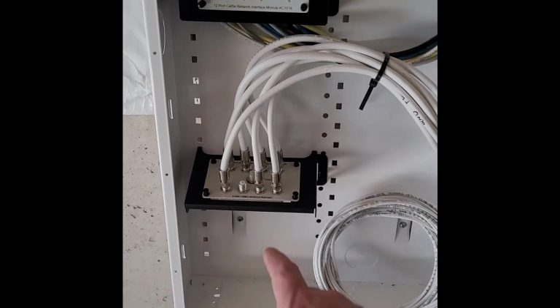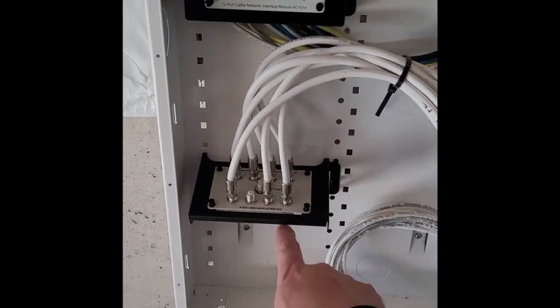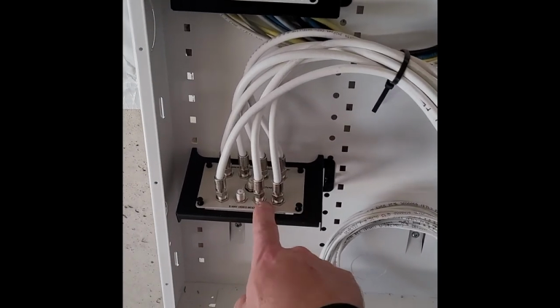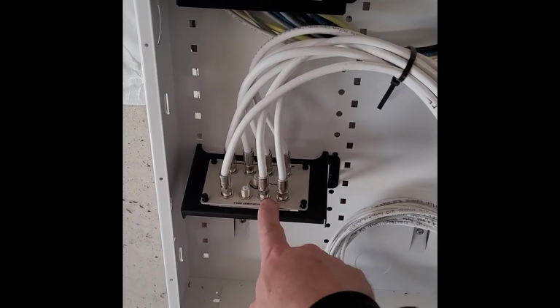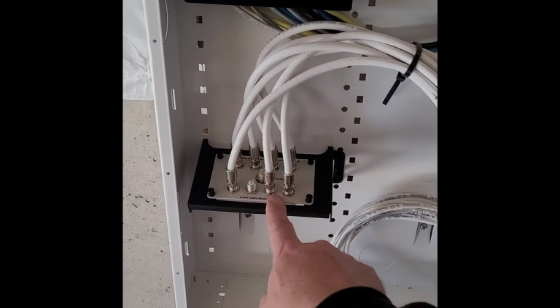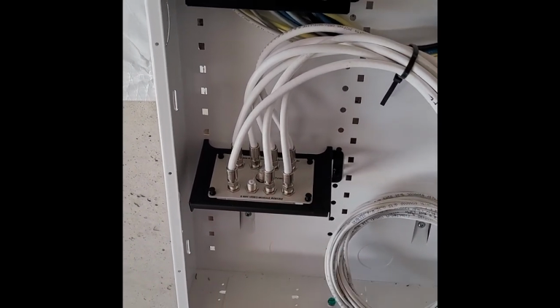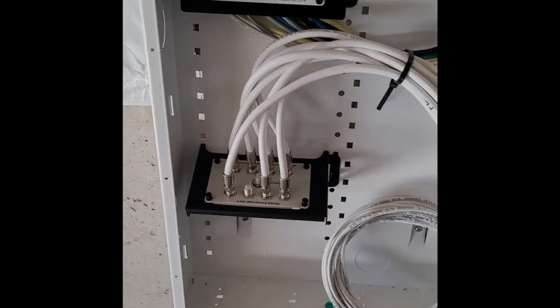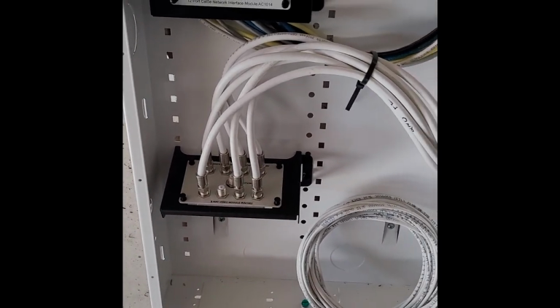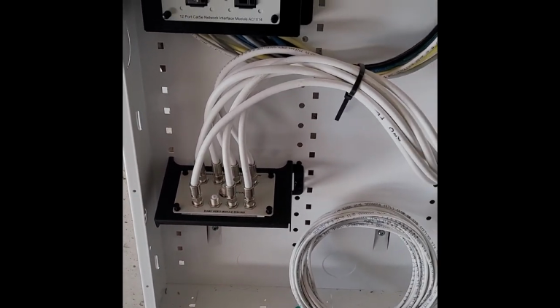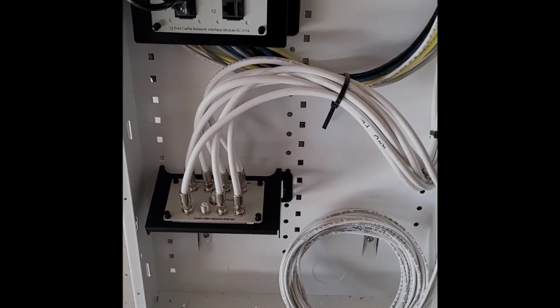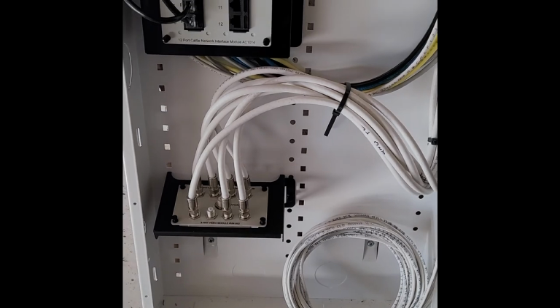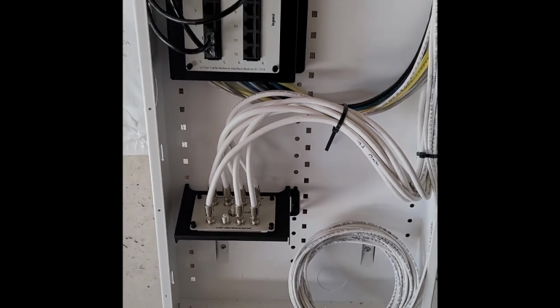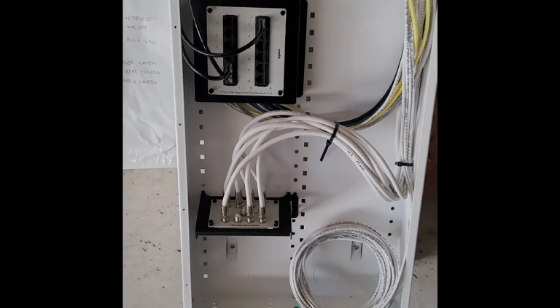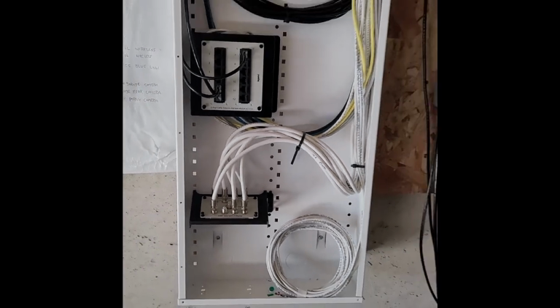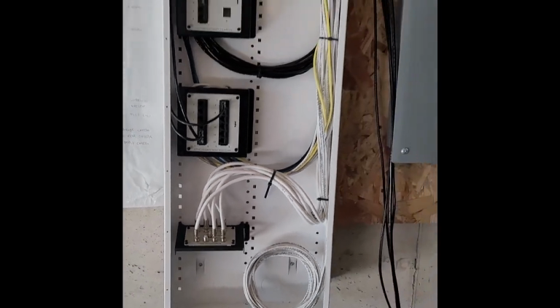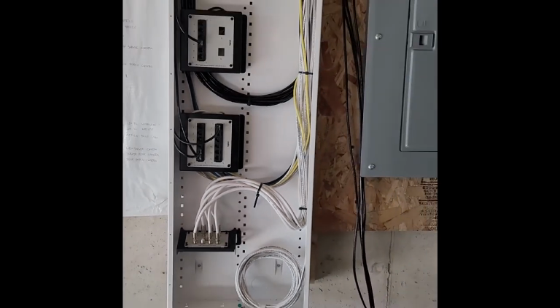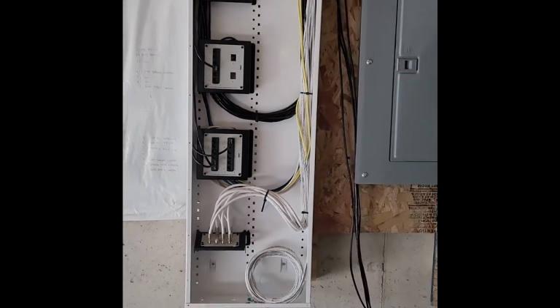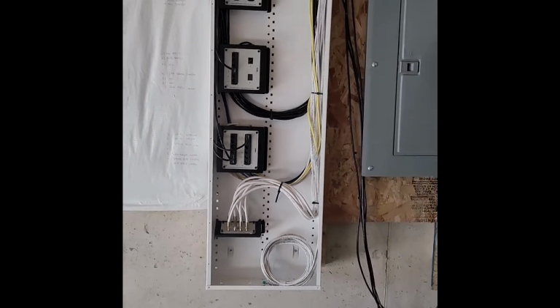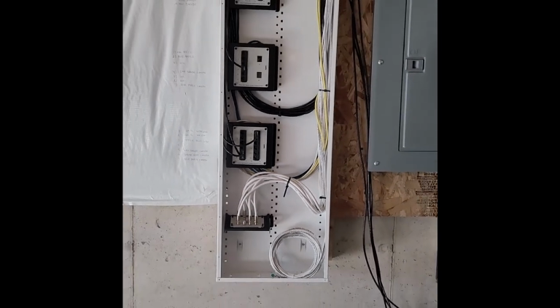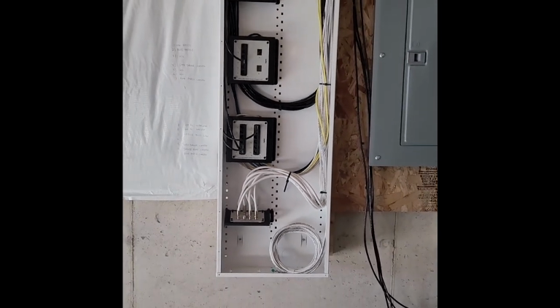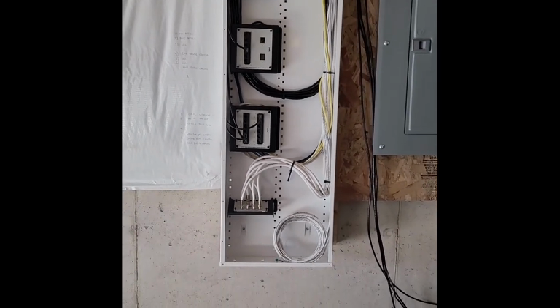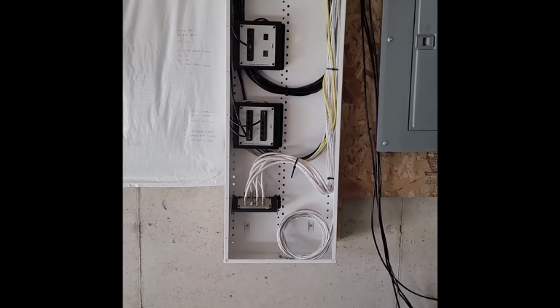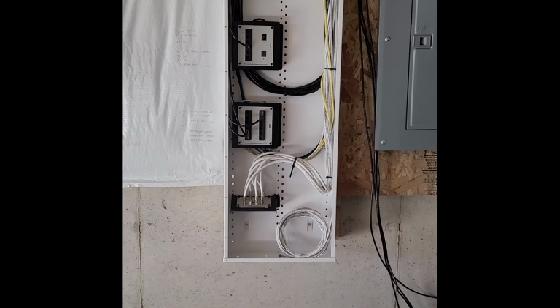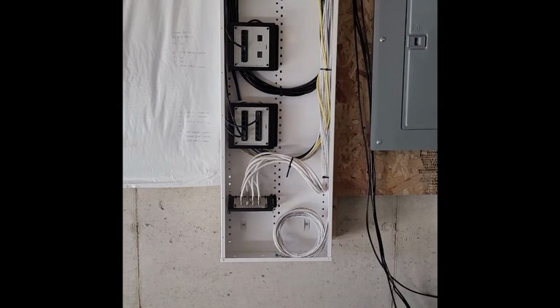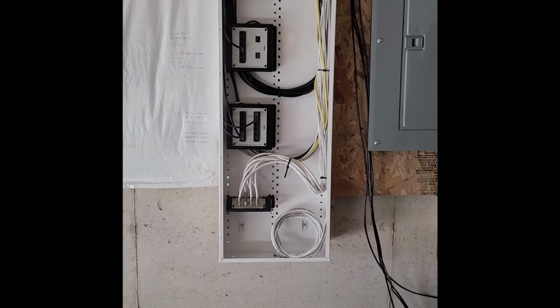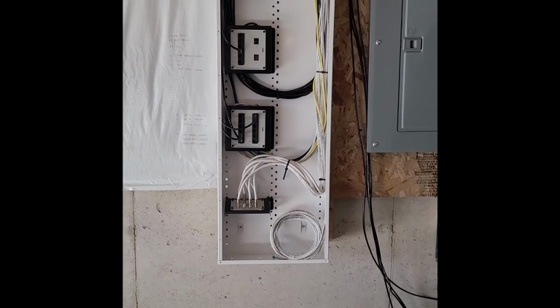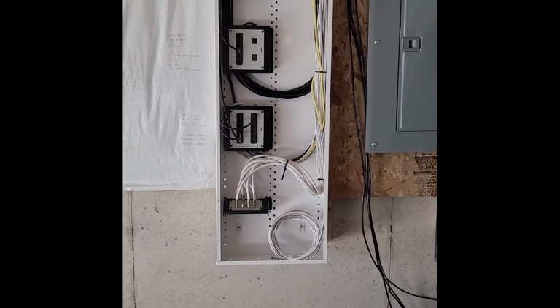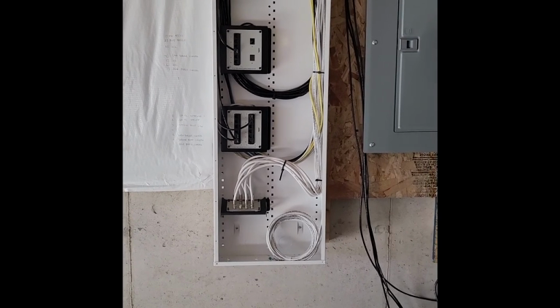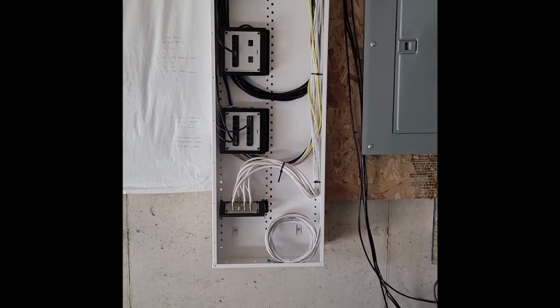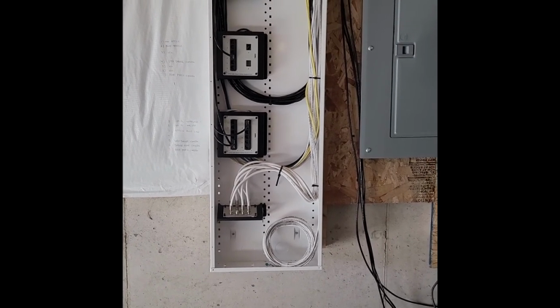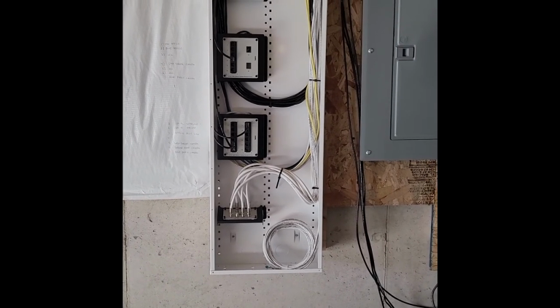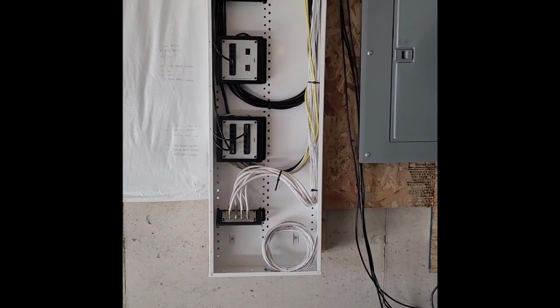Everything I had was modular design so it plugs straight into the panel. That's it for now at this stage of the build. Hope you enjoyed the video — if you're building a house, let me know.